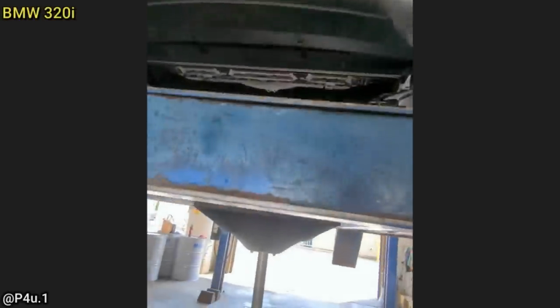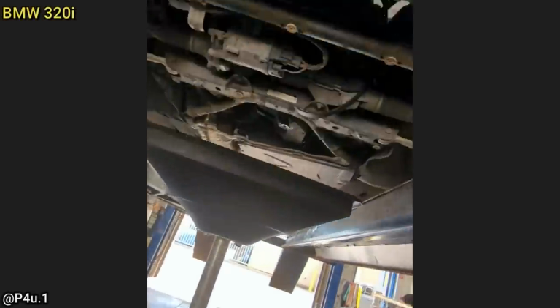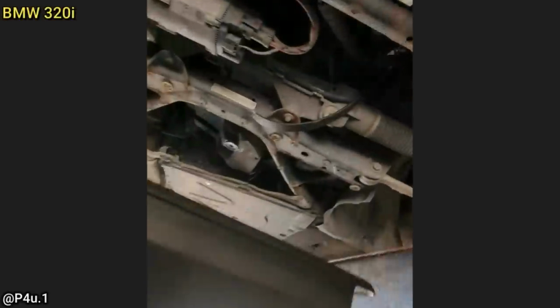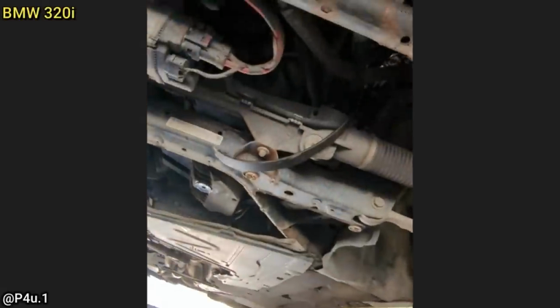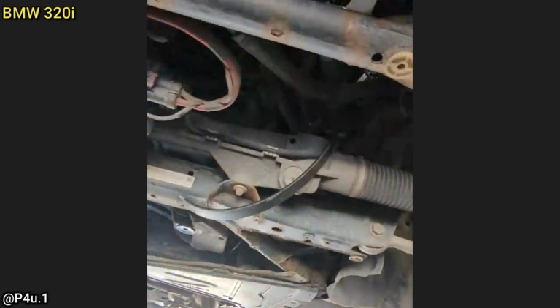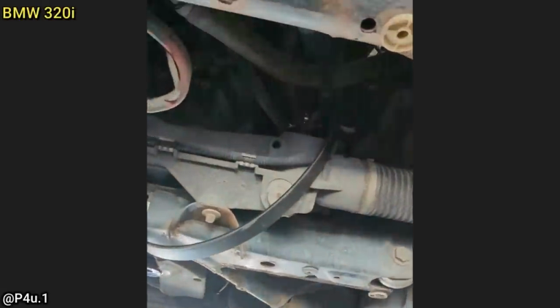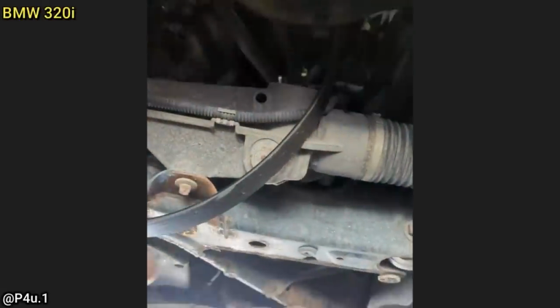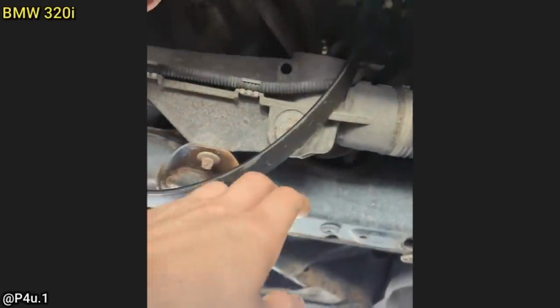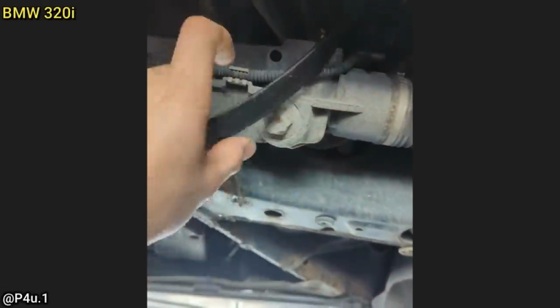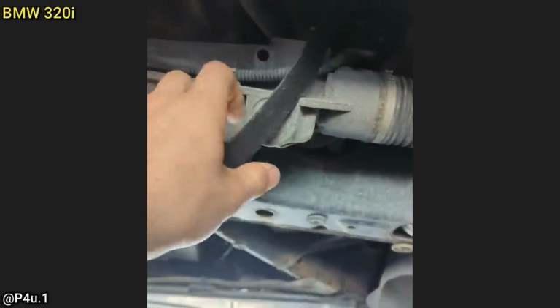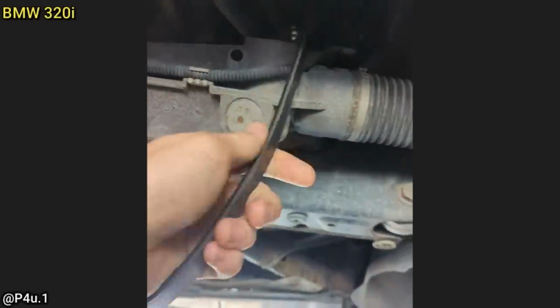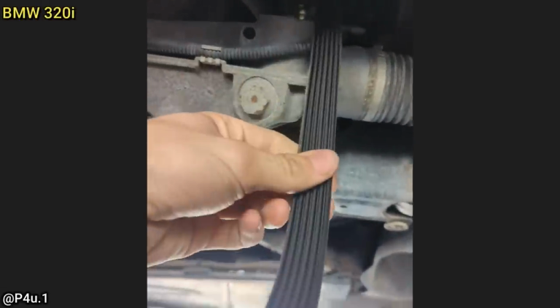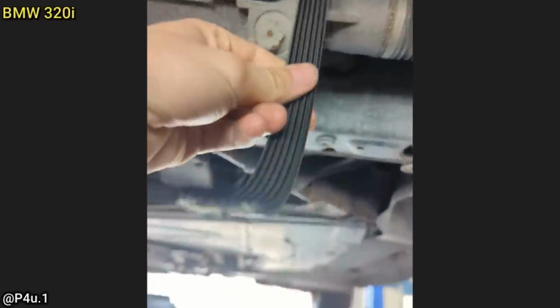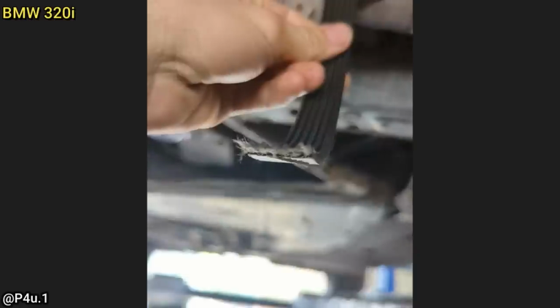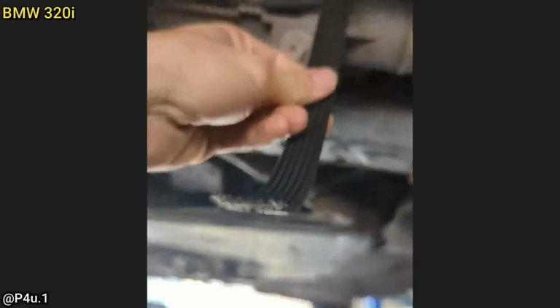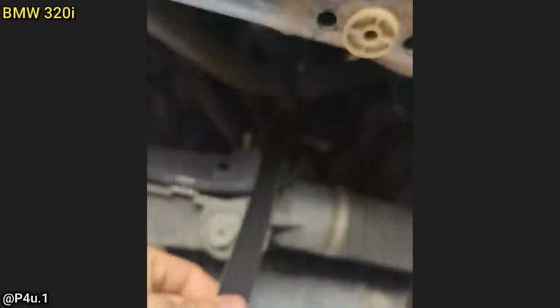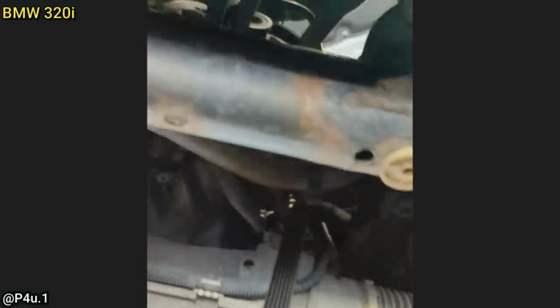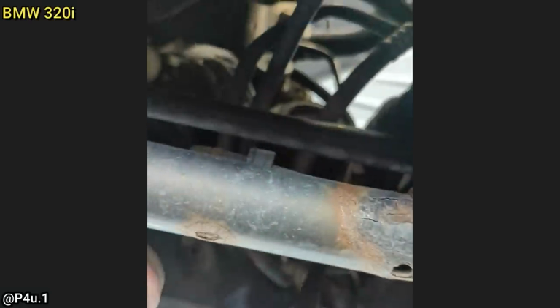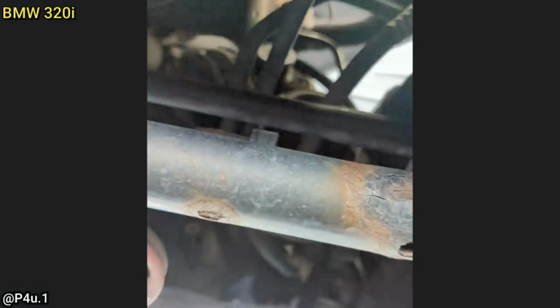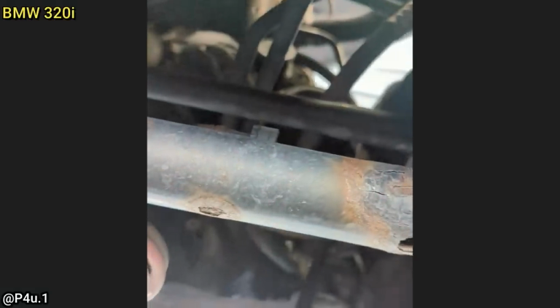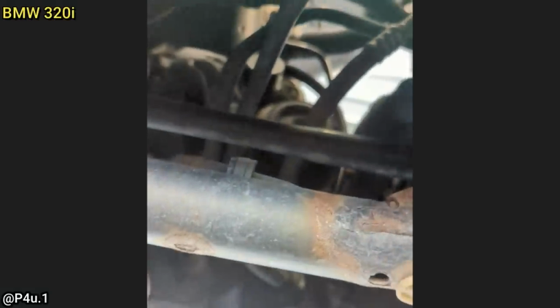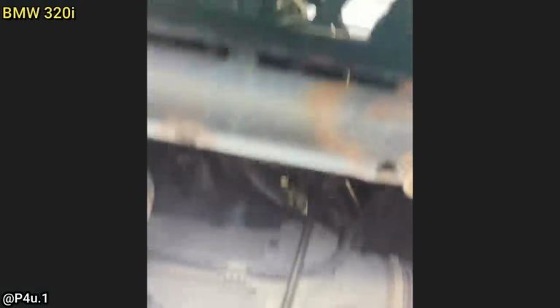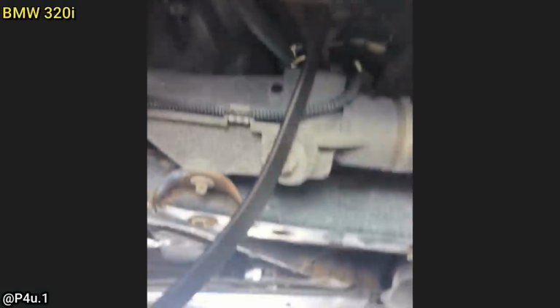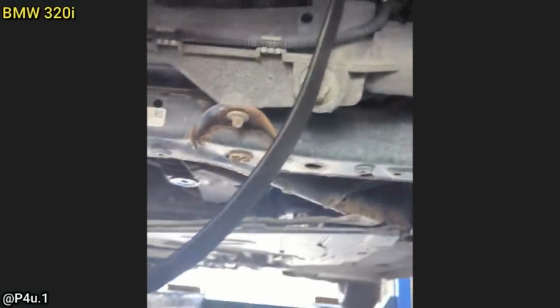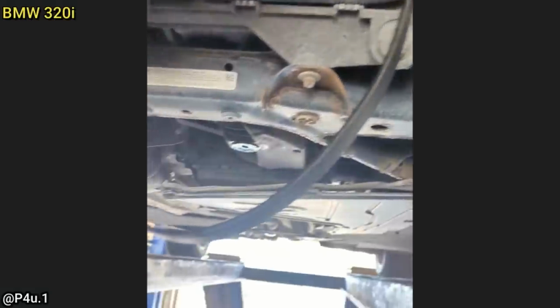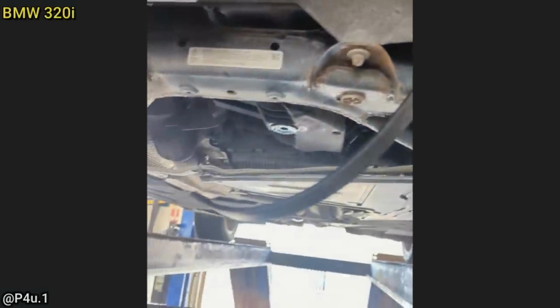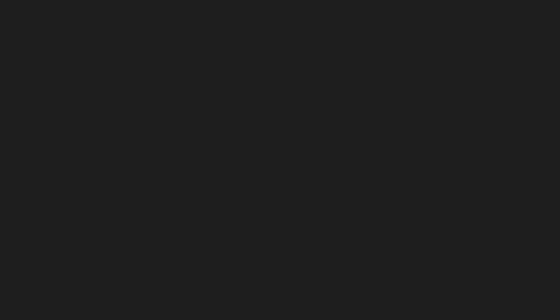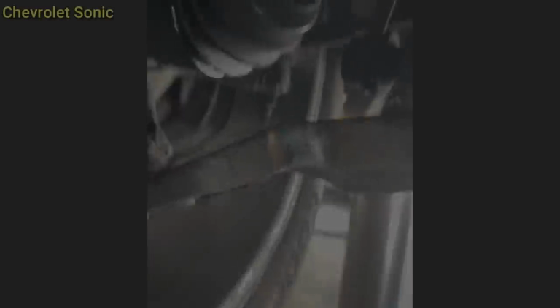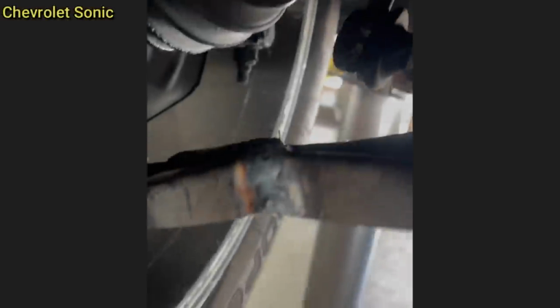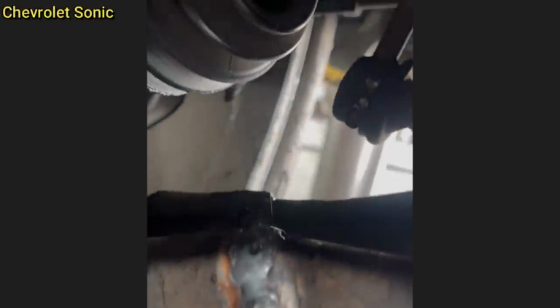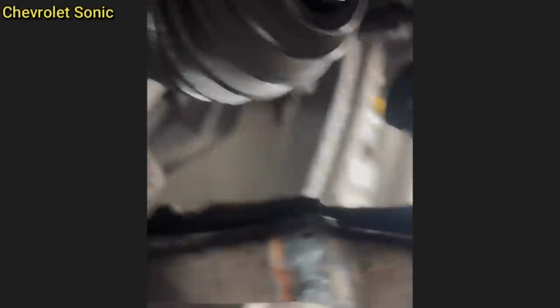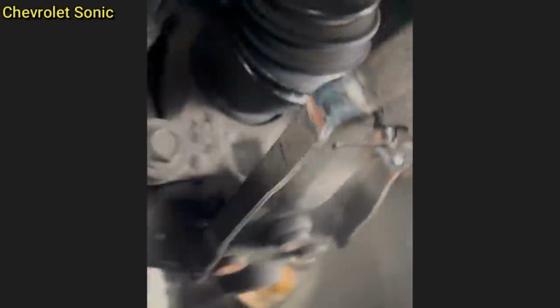This BMW just came in for an oil change and the technician found the serpentine belt to be broken, which the customer never mentioned anything about, or the battery light being on. The car came in for an inspection and the technician noticed that.